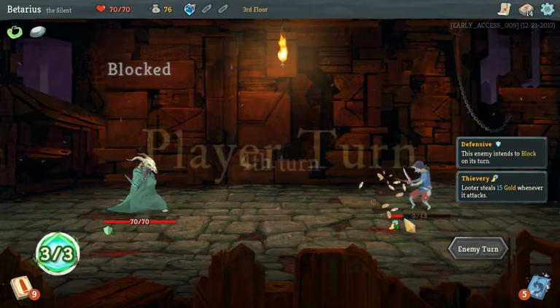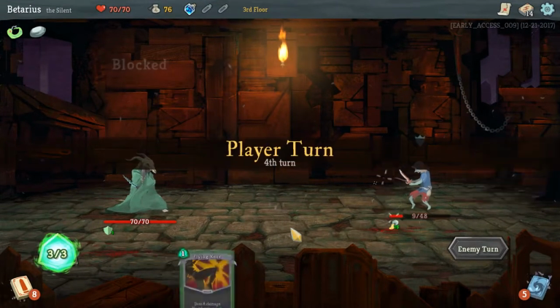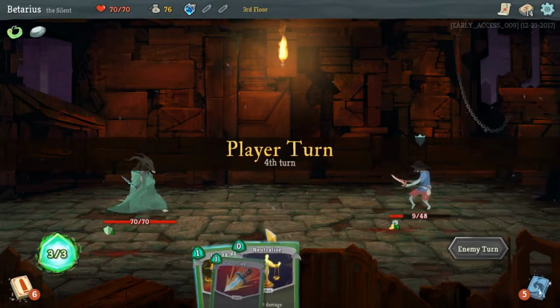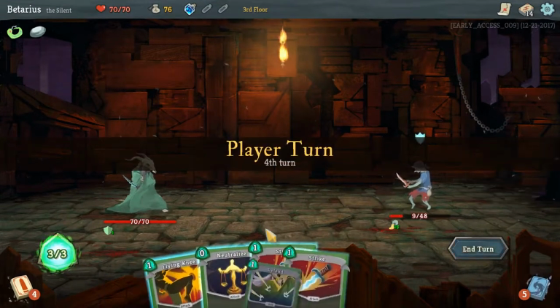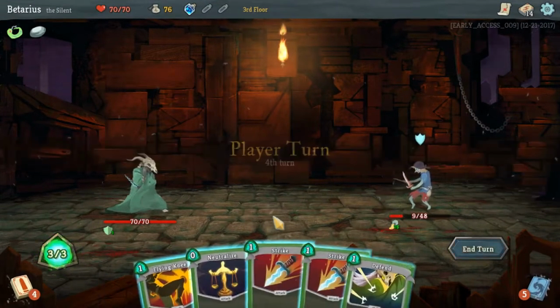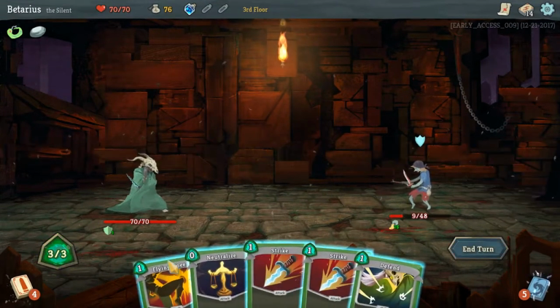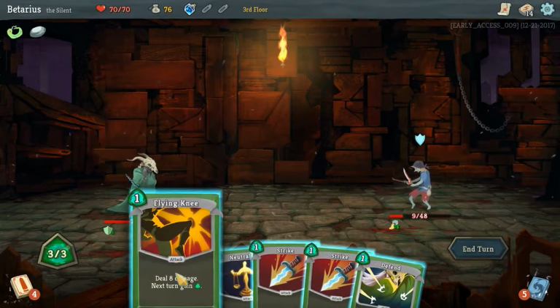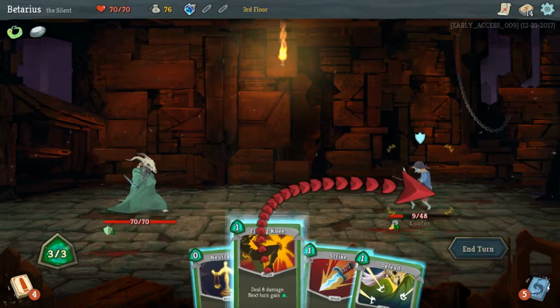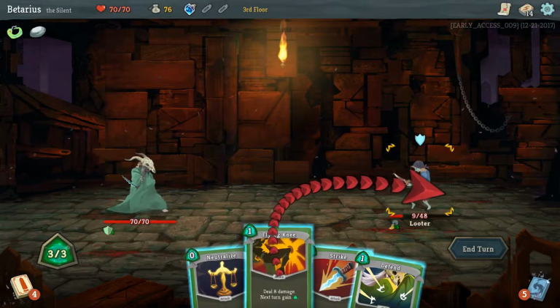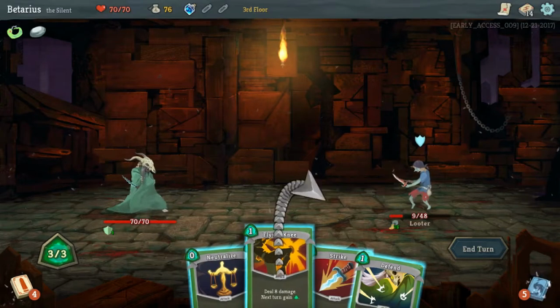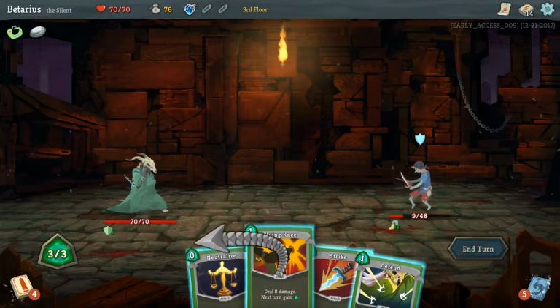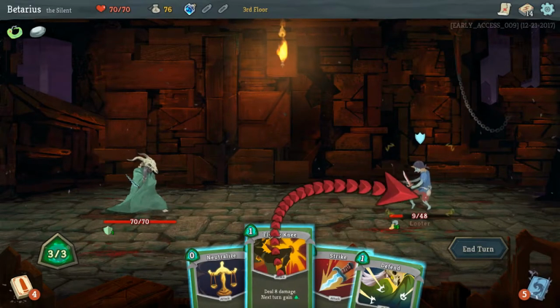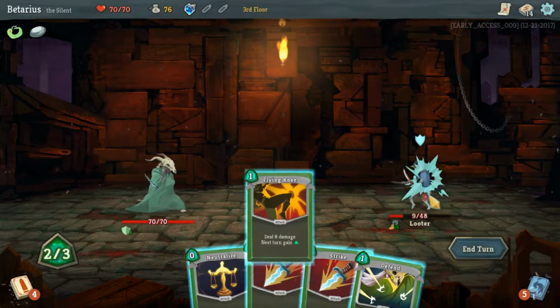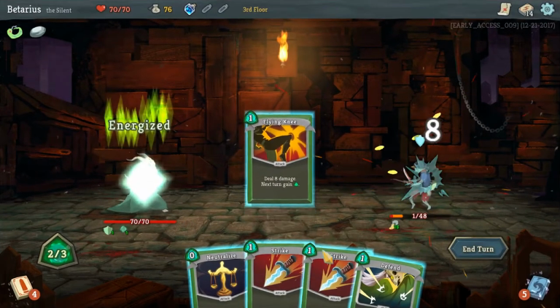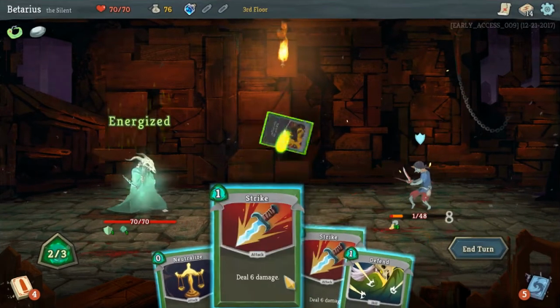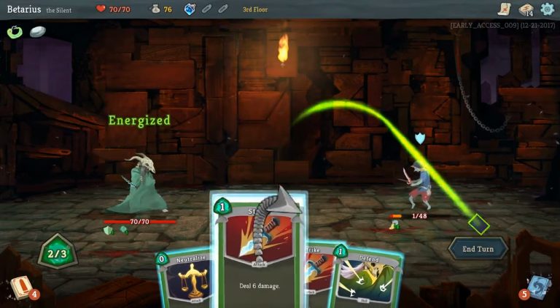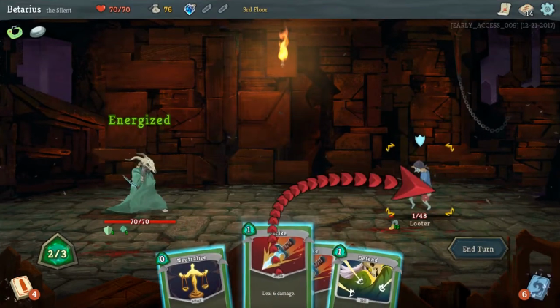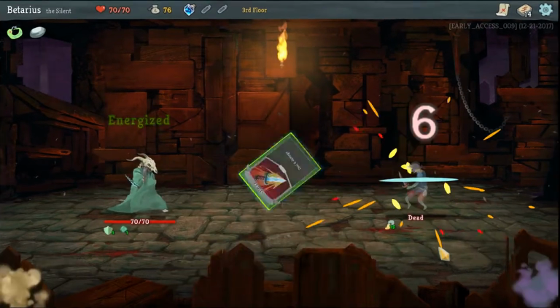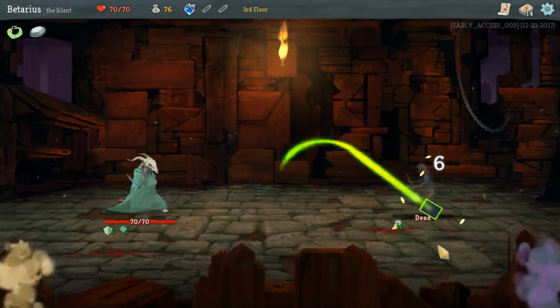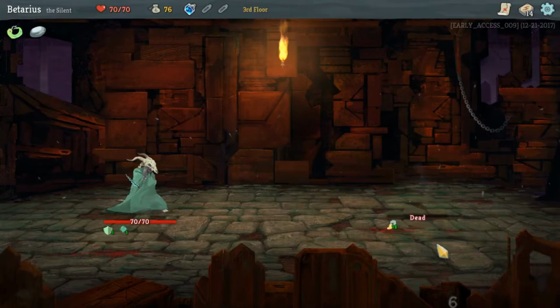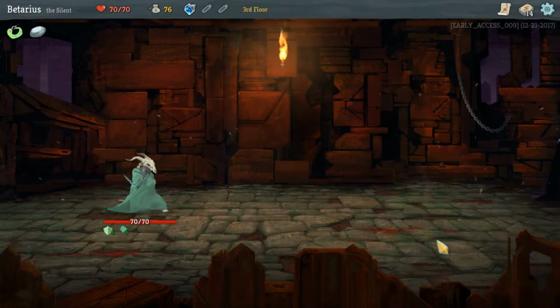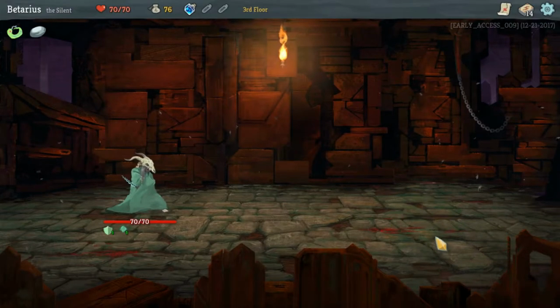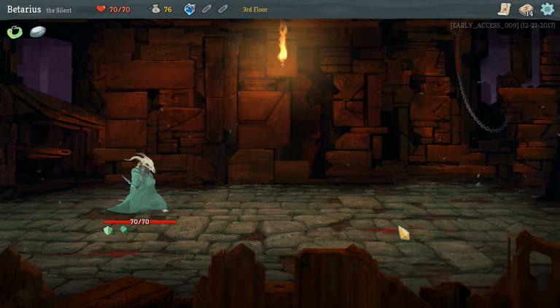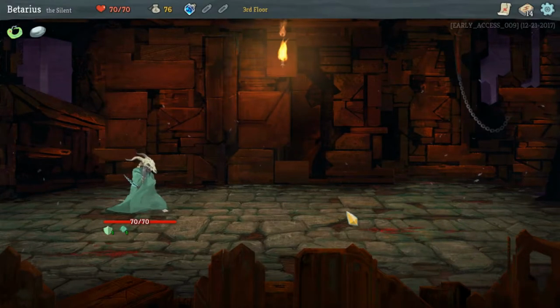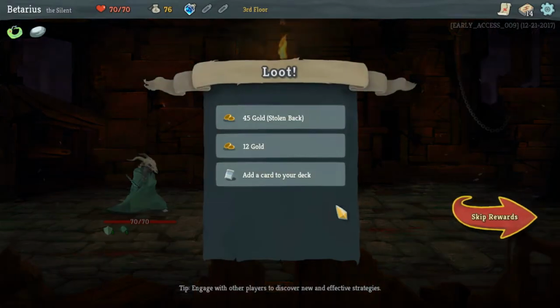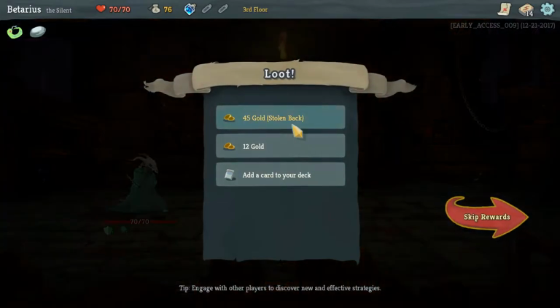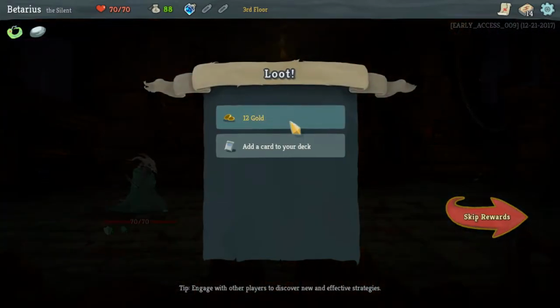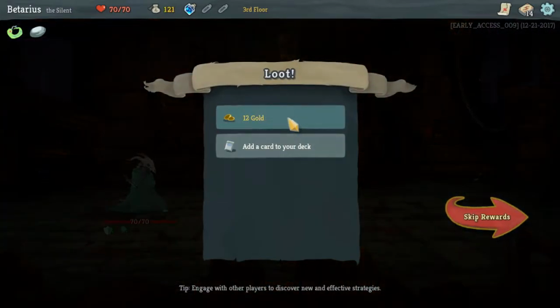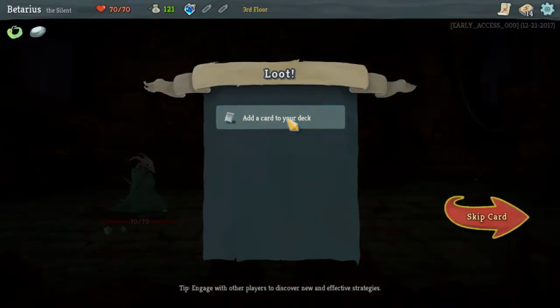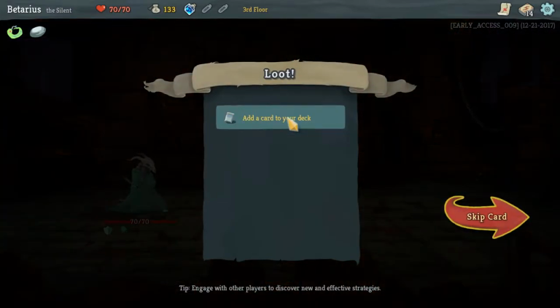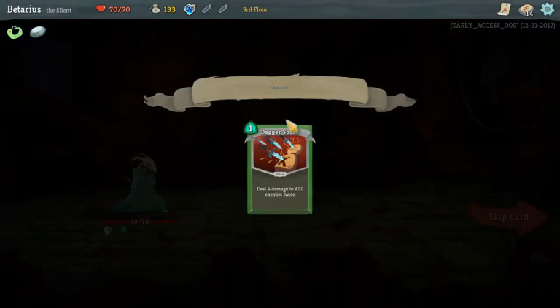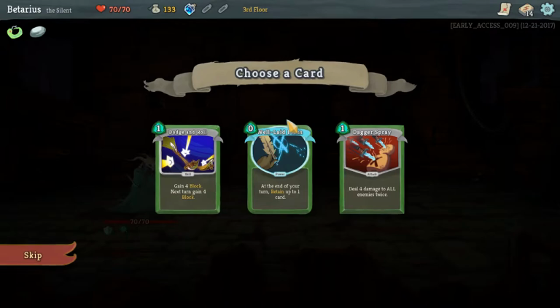Very nice — I should be able to kill him this turn. Flying Knee. At this point it just doesn't matter what I do; as long as I deal damage to him, he's dead.